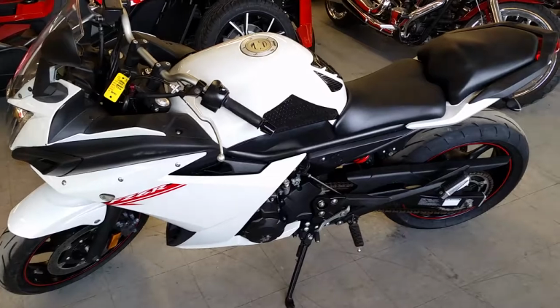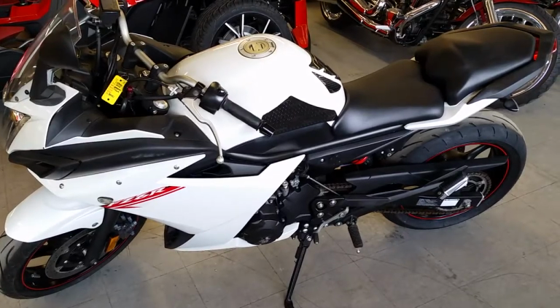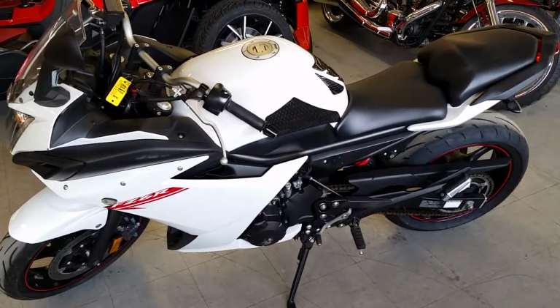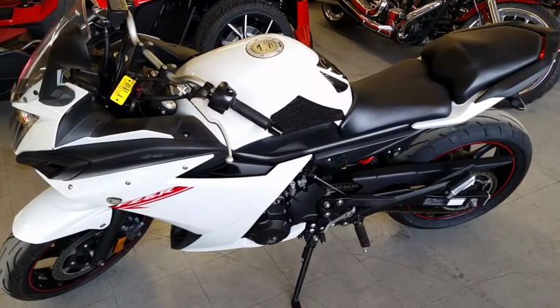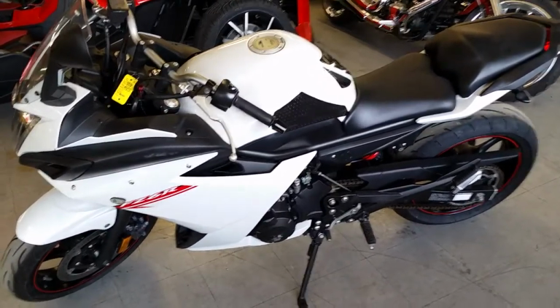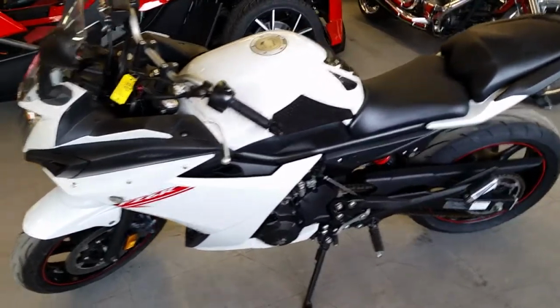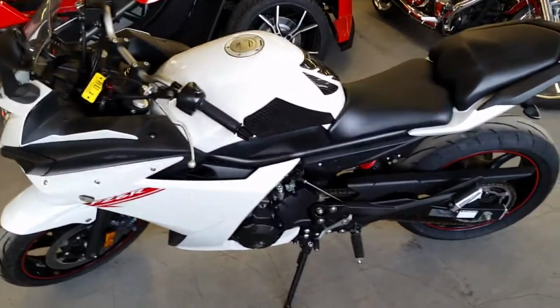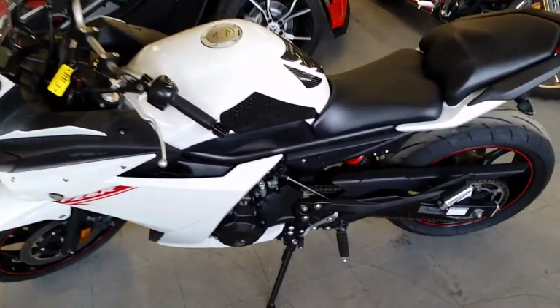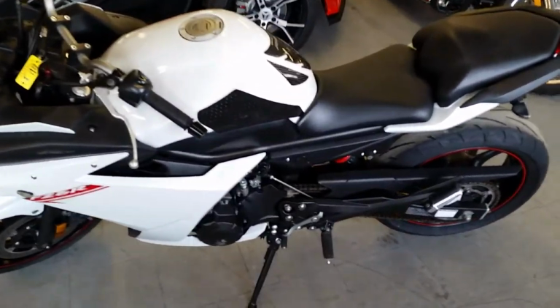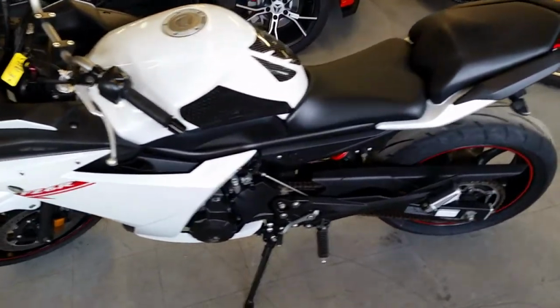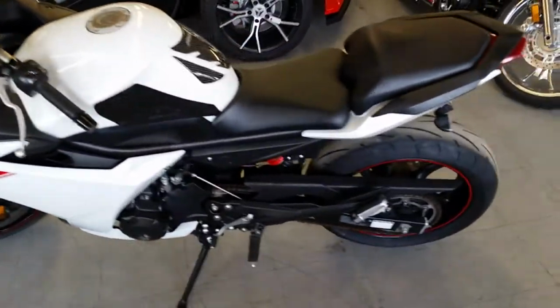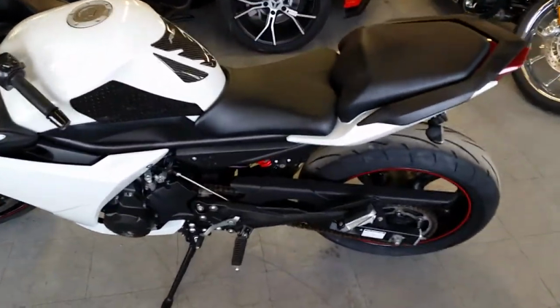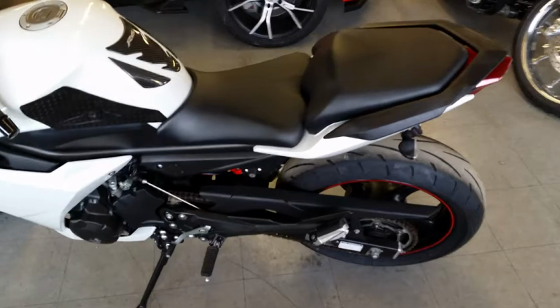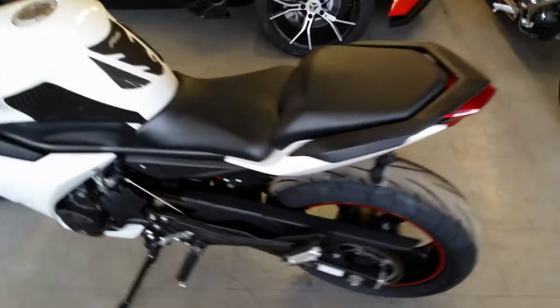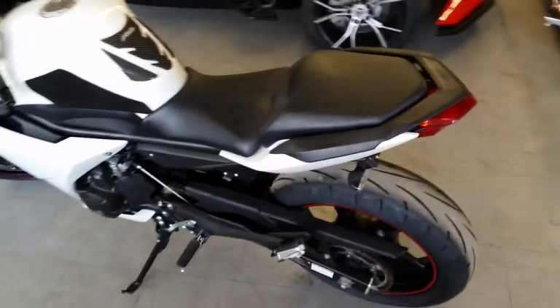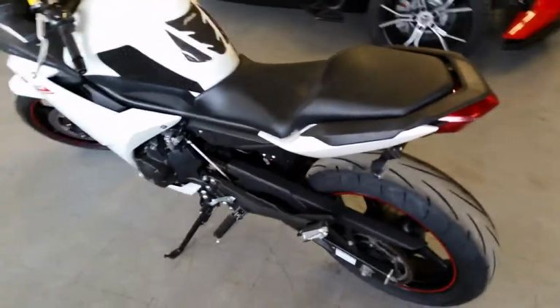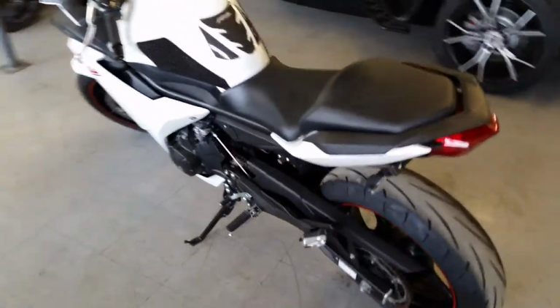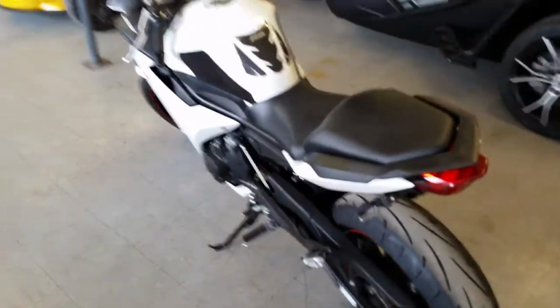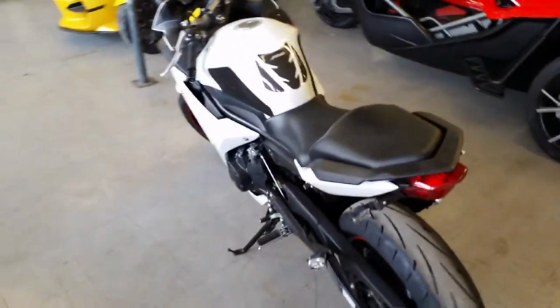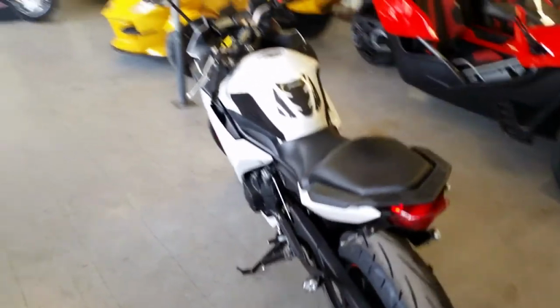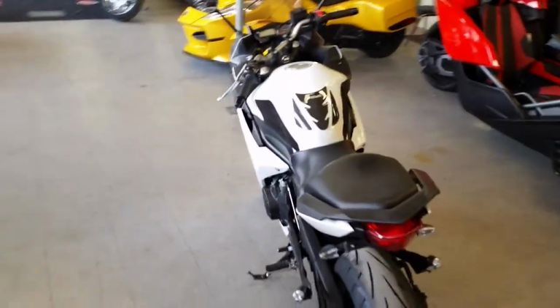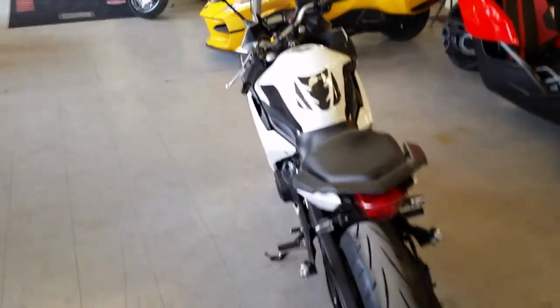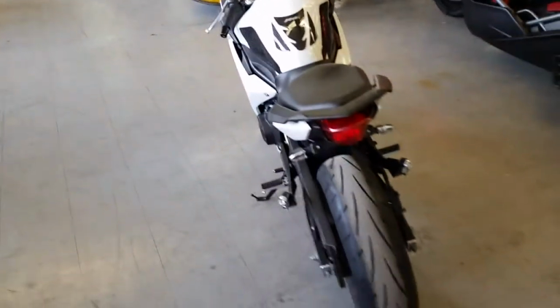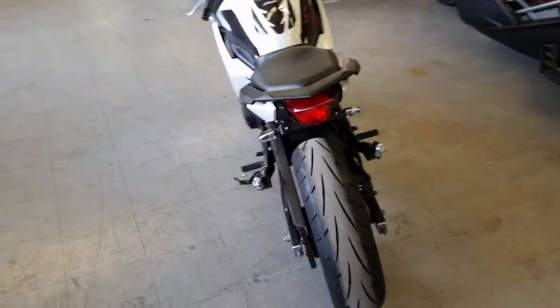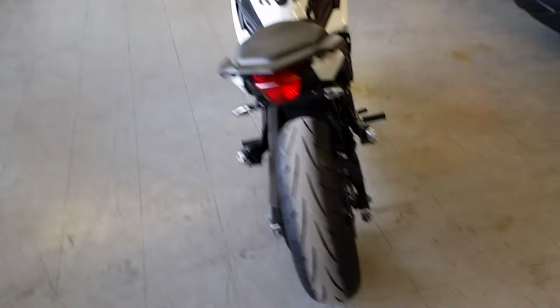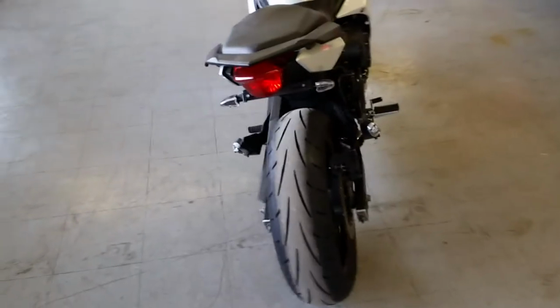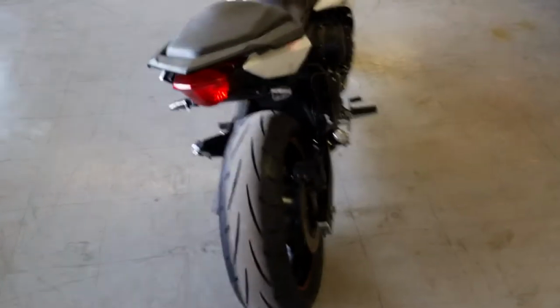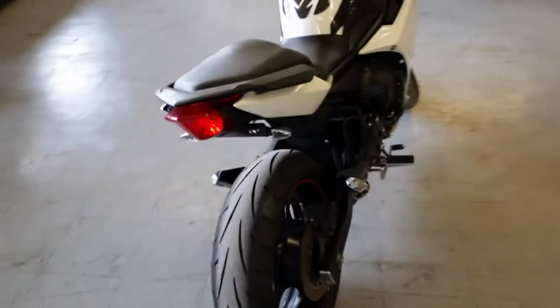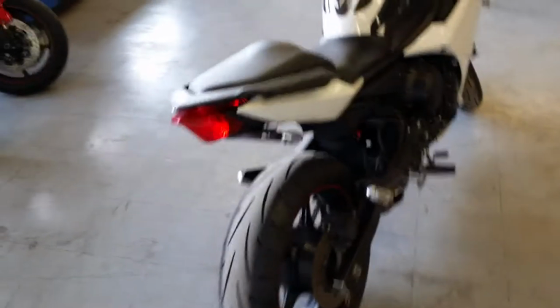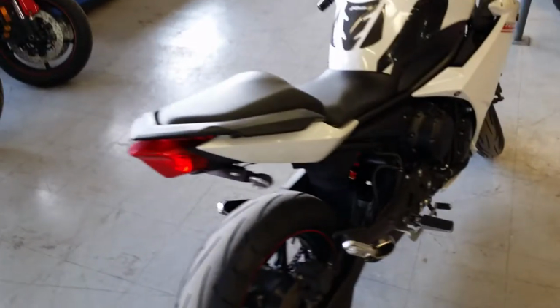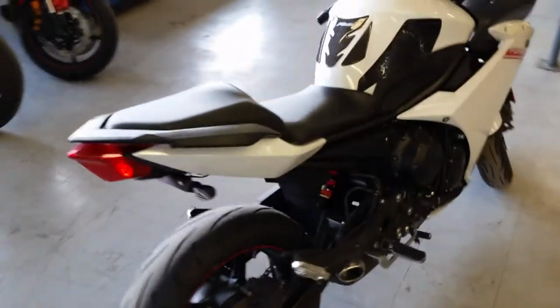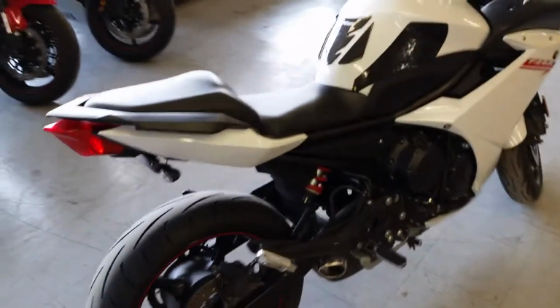Hey guys, Chad here at Approval Power Sports. We've got over 450 used bikes in our showroom. Today we've got a 2012 Yamaha FZ6R Sport Bike for sale. We've got this thing priced to move — $129 a month.